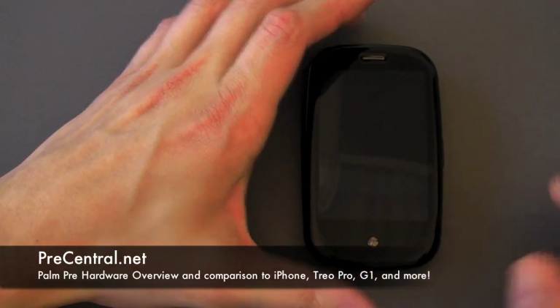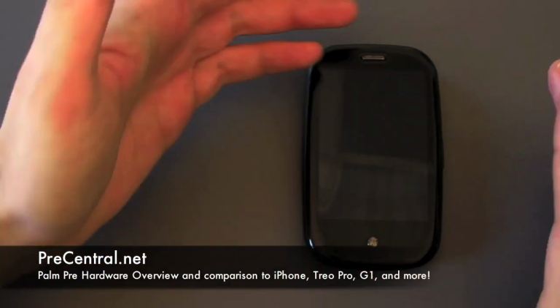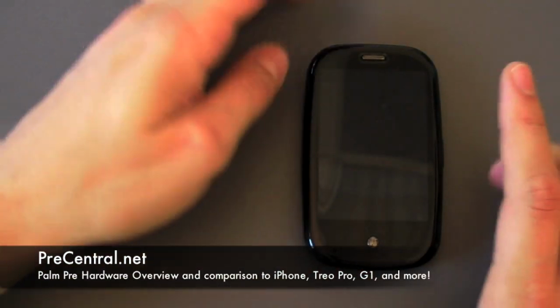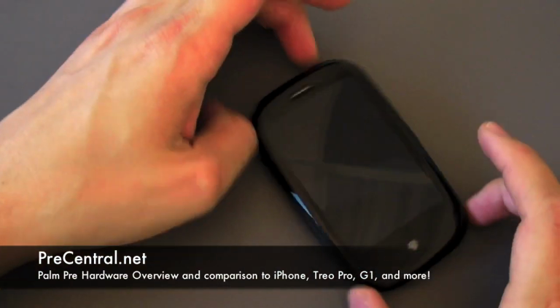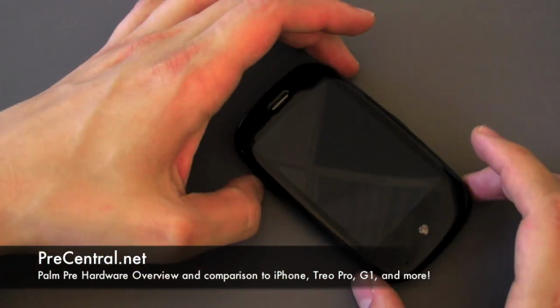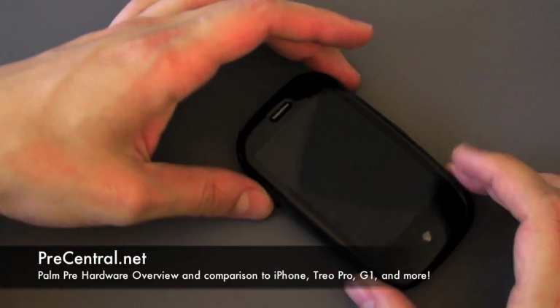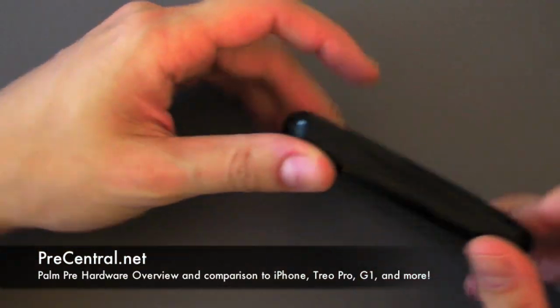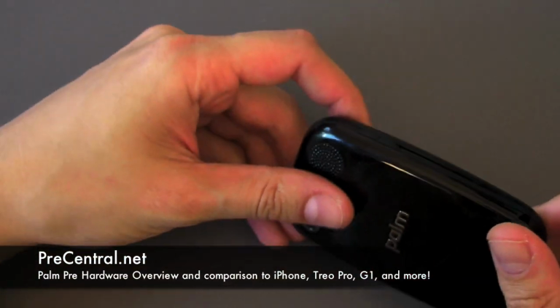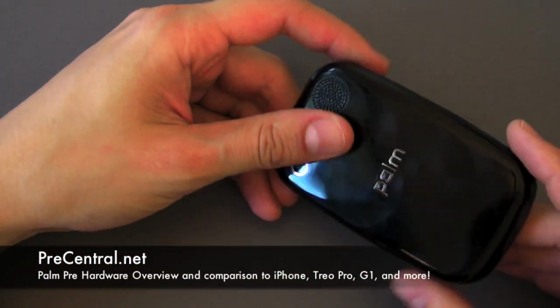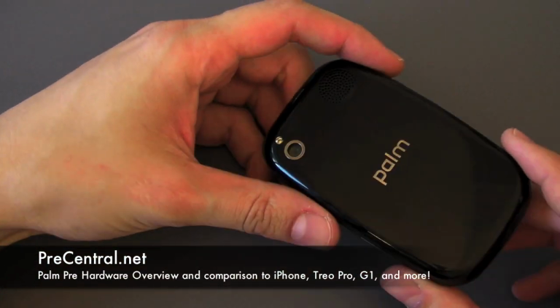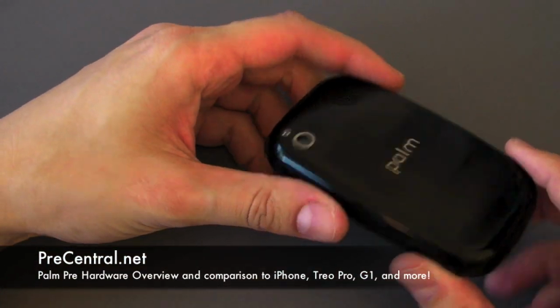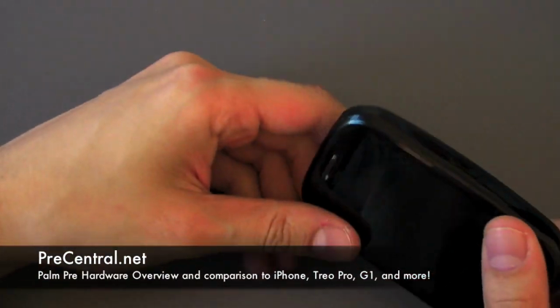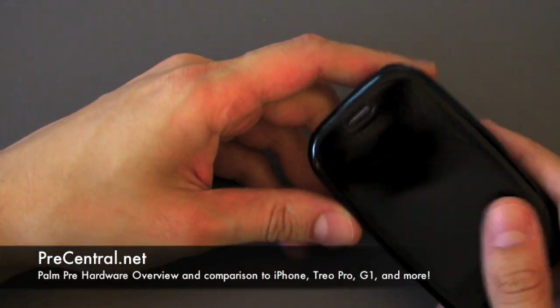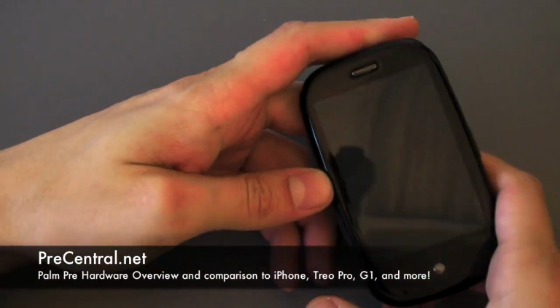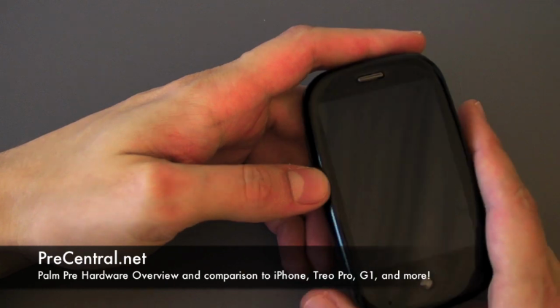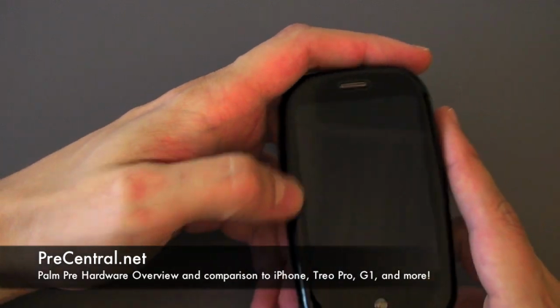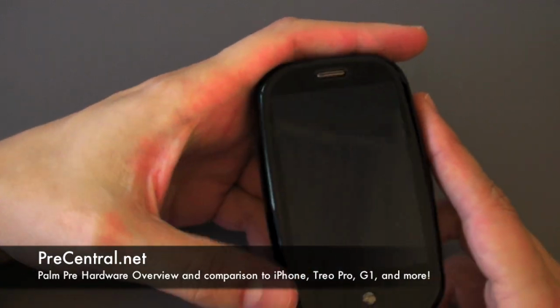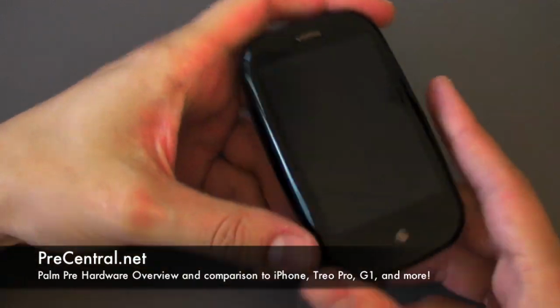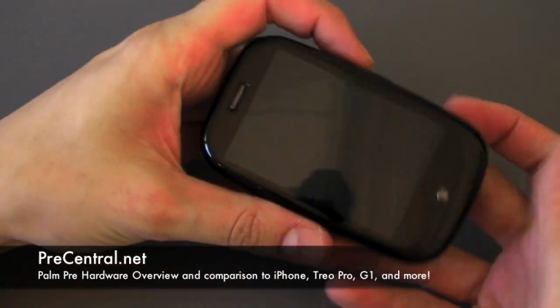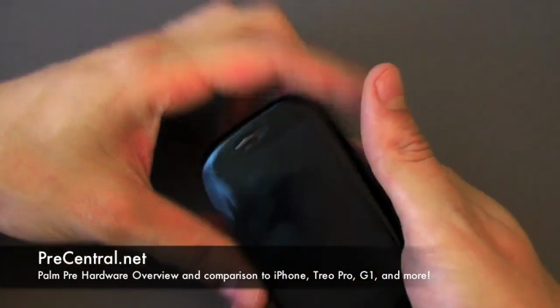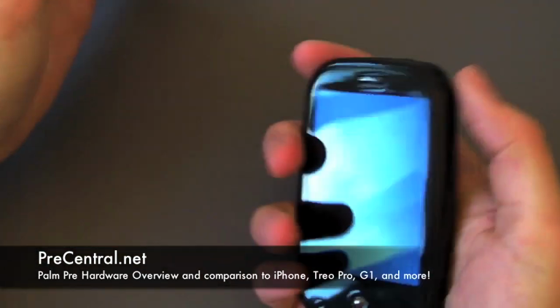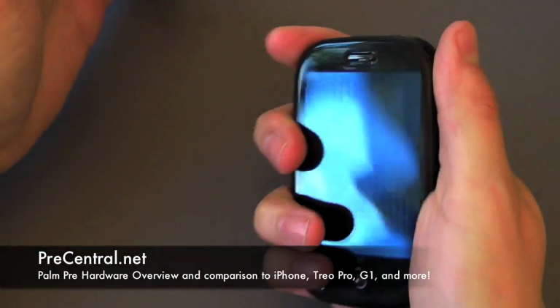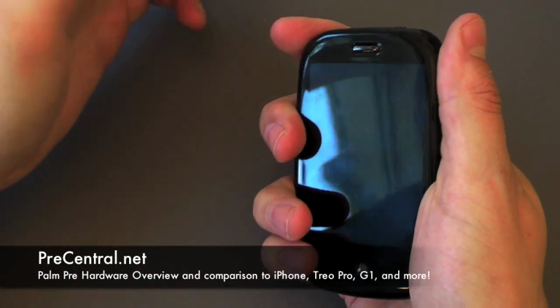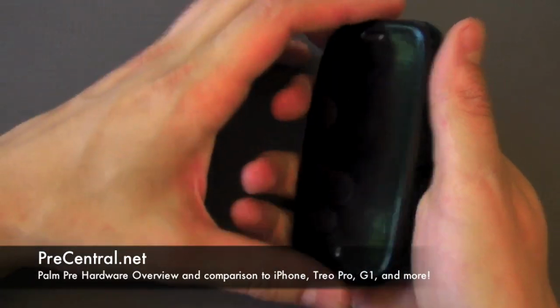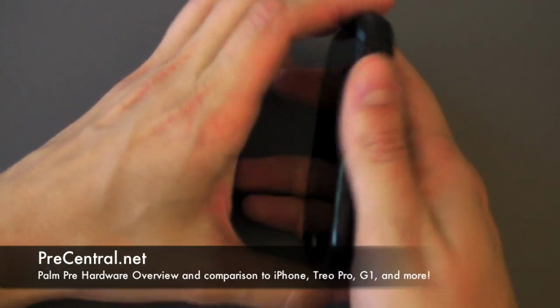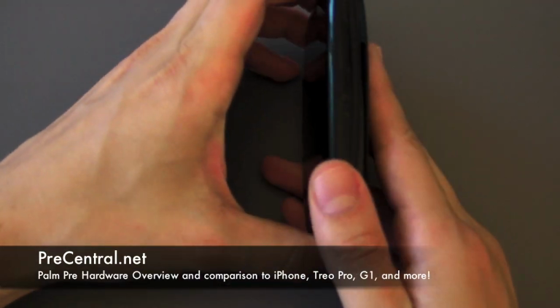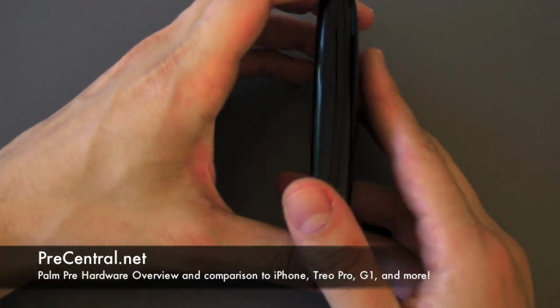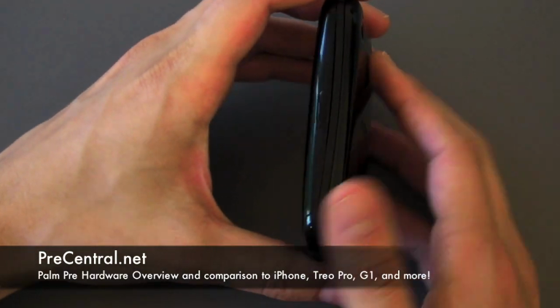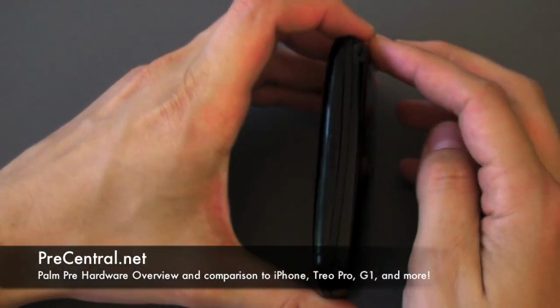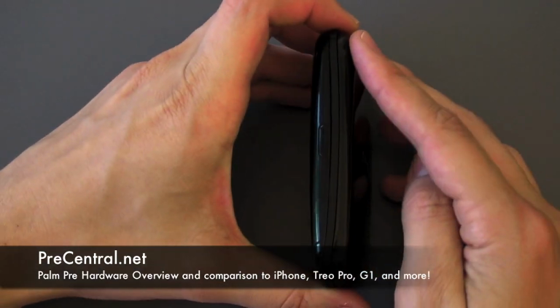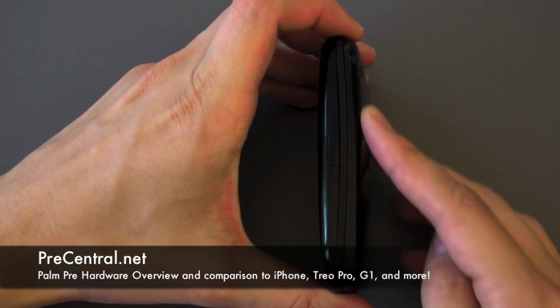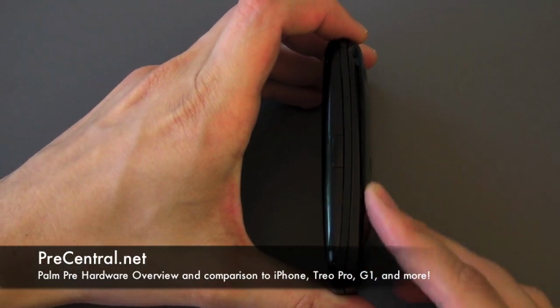You are watching Precentral.net coverage of the Palm Pre and we are going to do a quick hardware overview and then we're going to compare it to a bunch of phones.